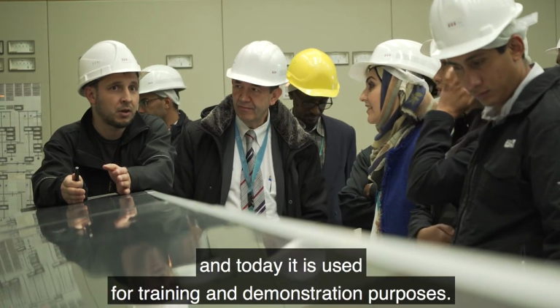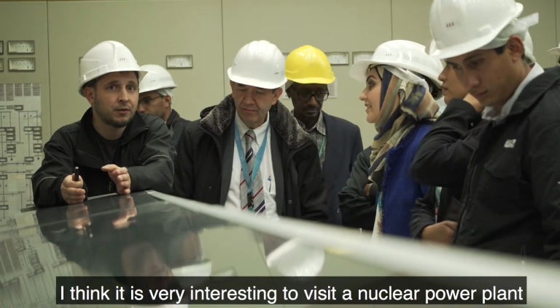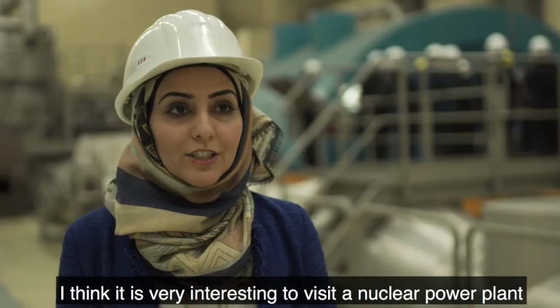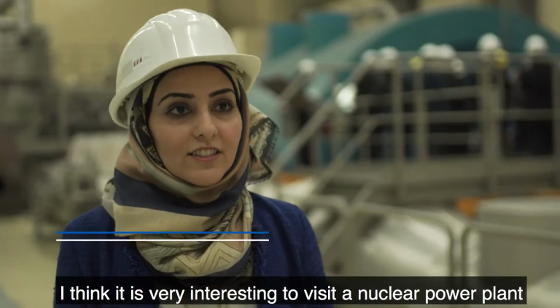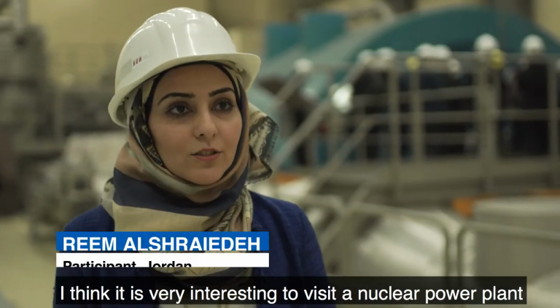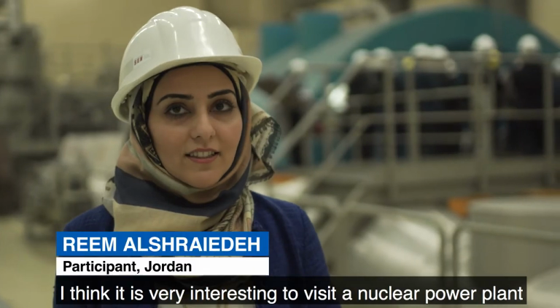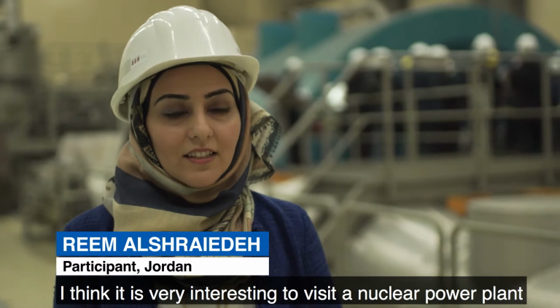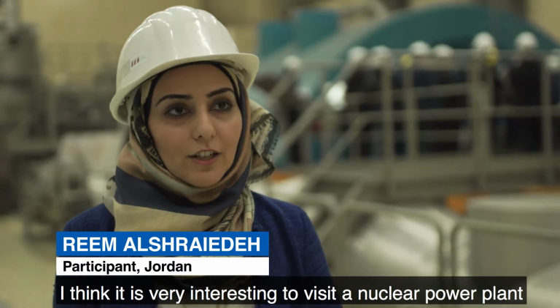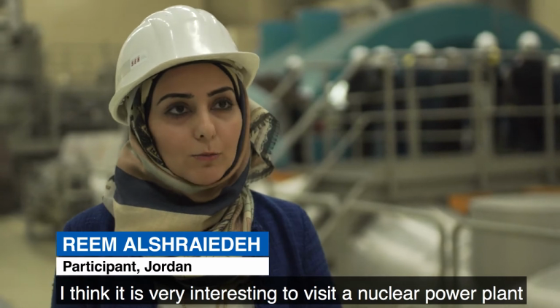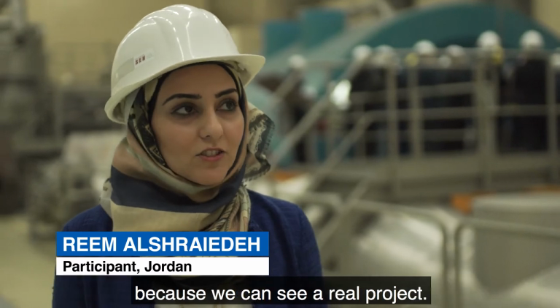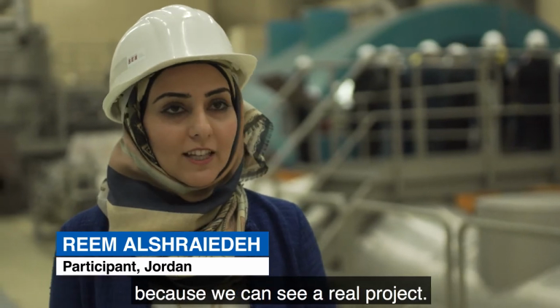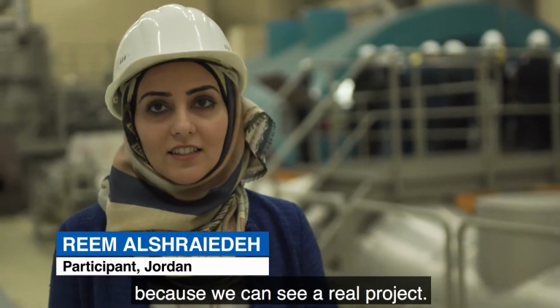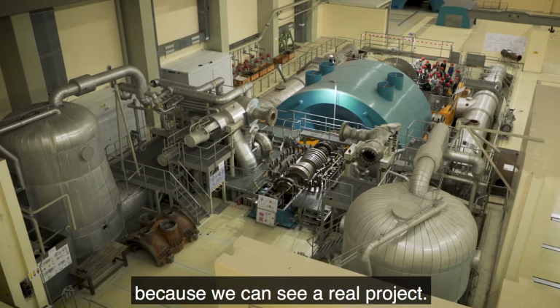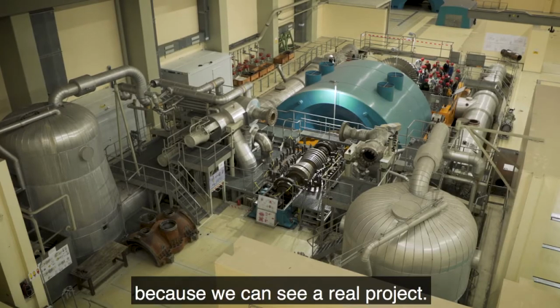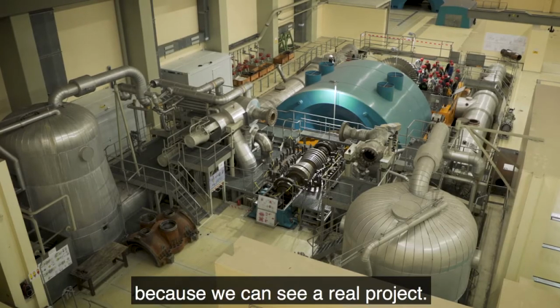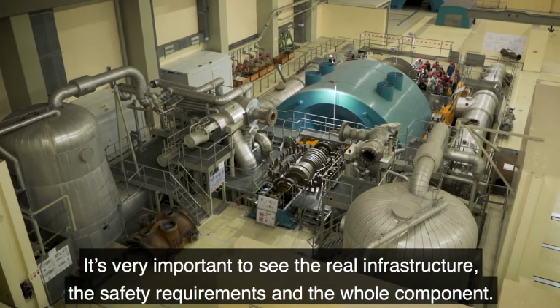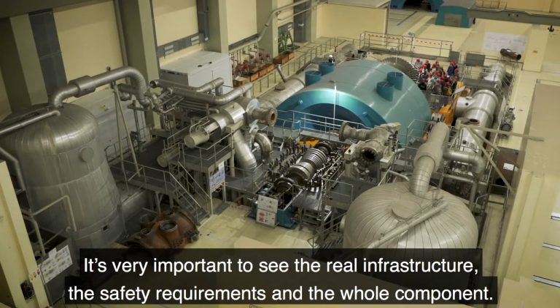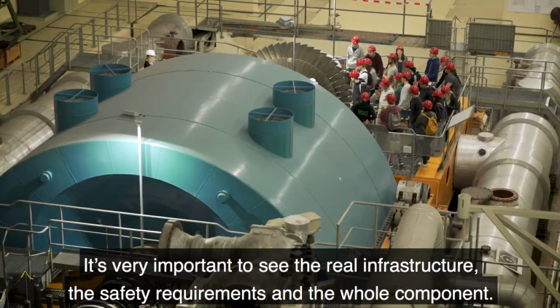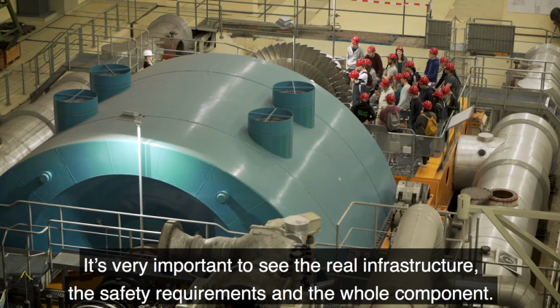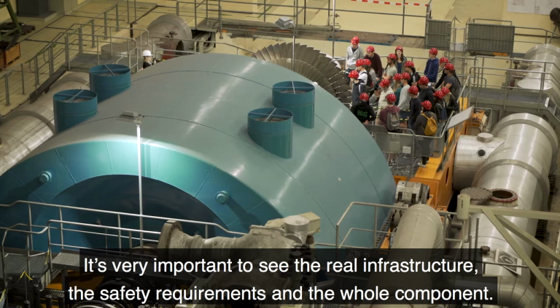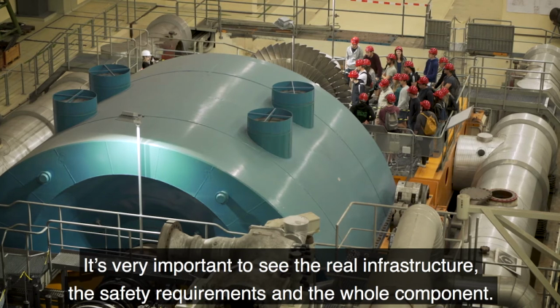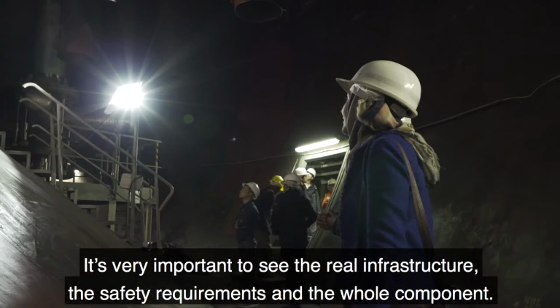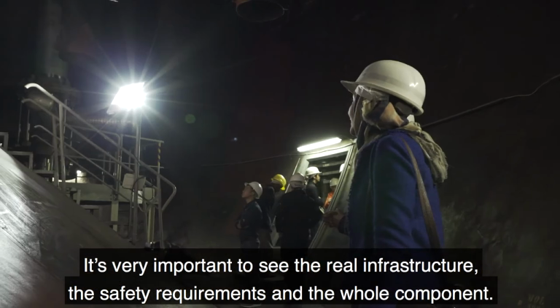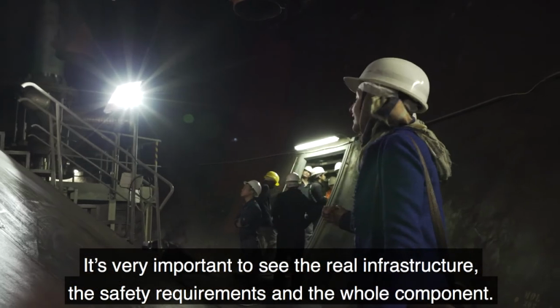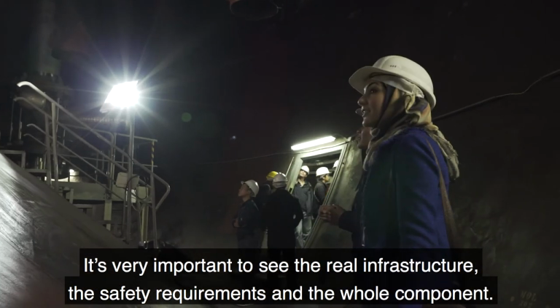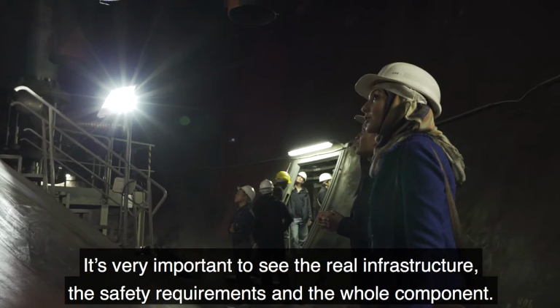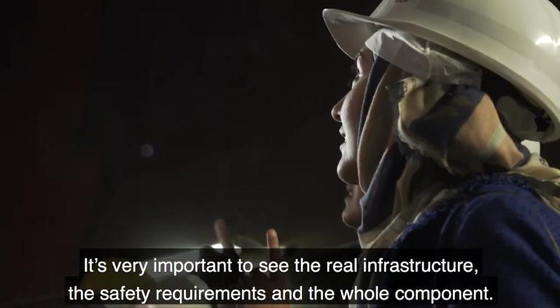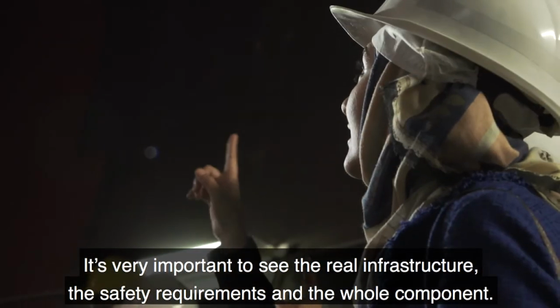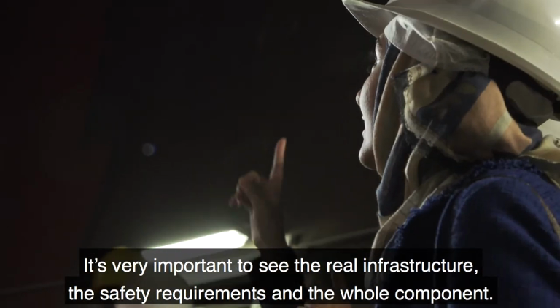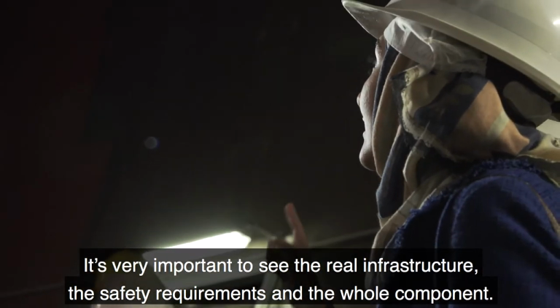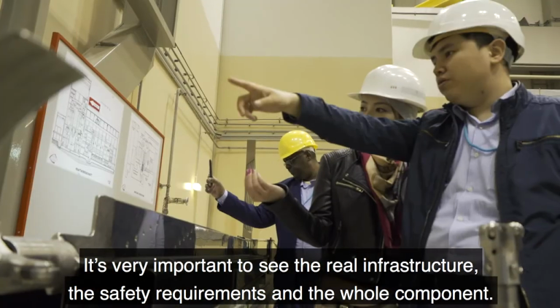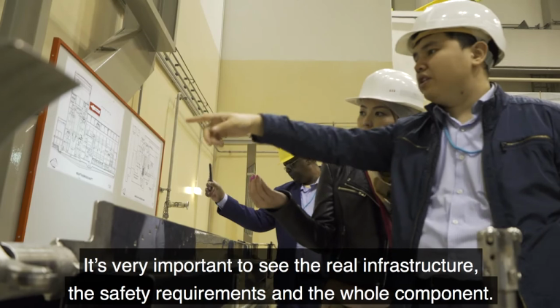I think it's very interesting to visit this nuclear power plant so we can see a real project. It's very important to see the real infrastructure, the safety requirements and the whole components.